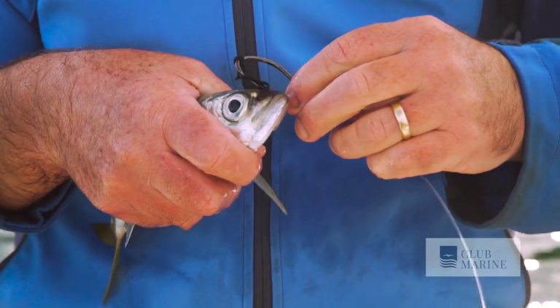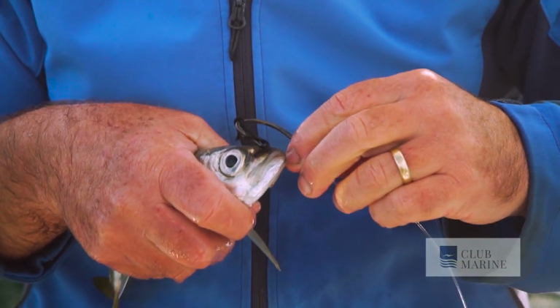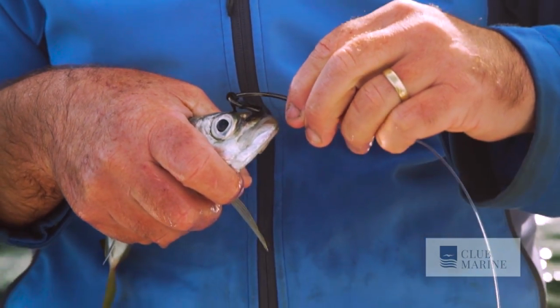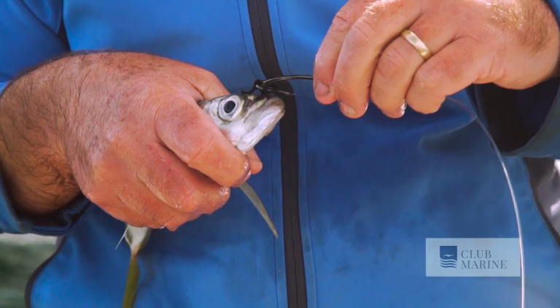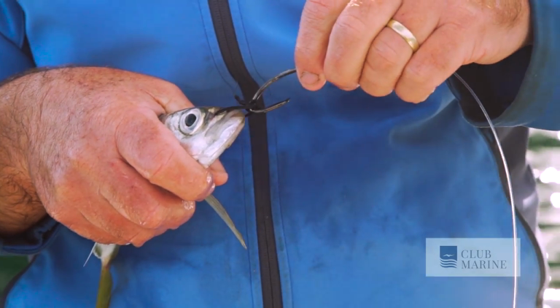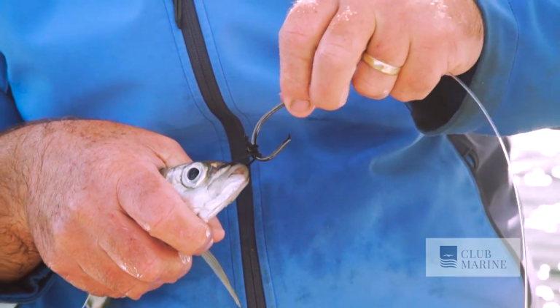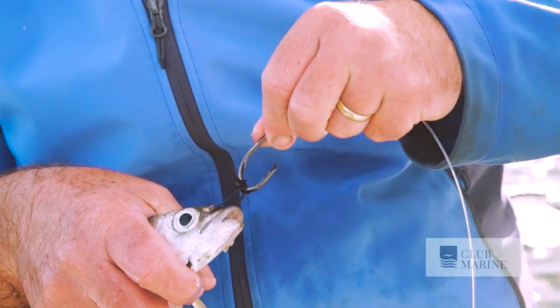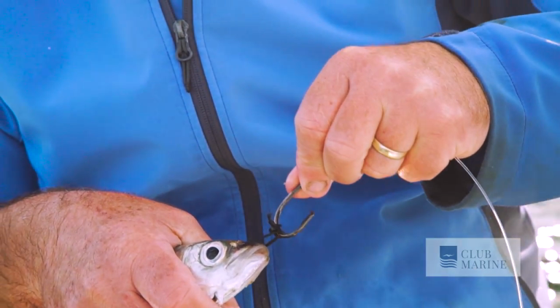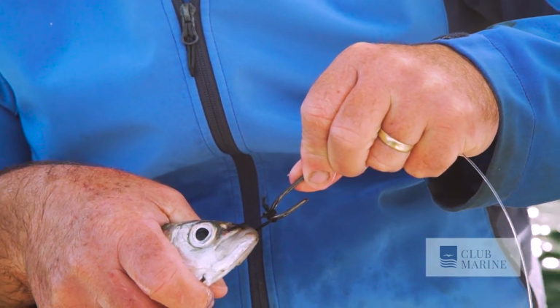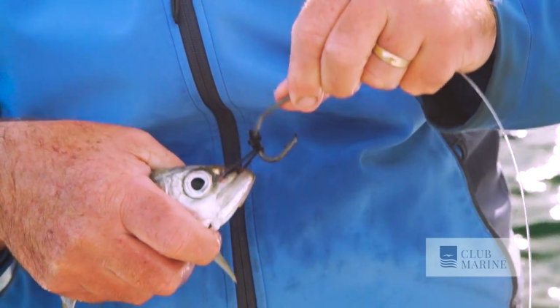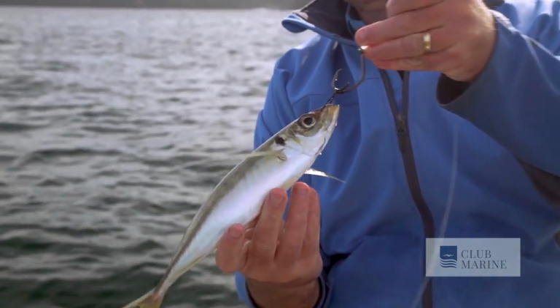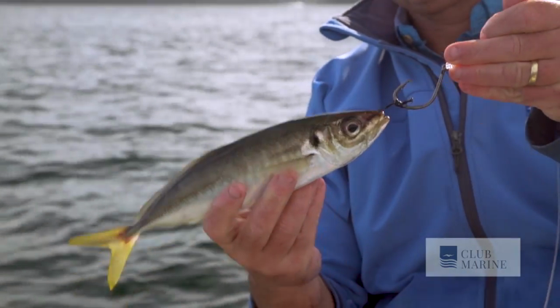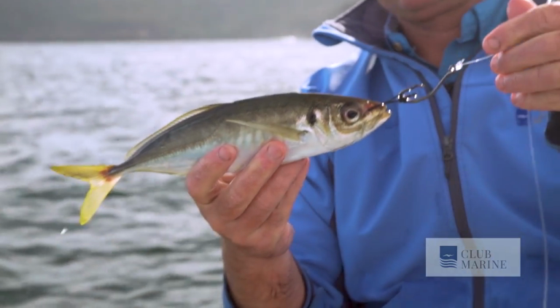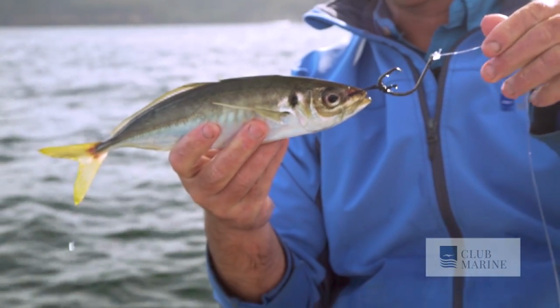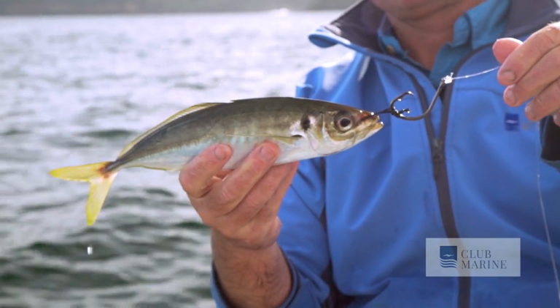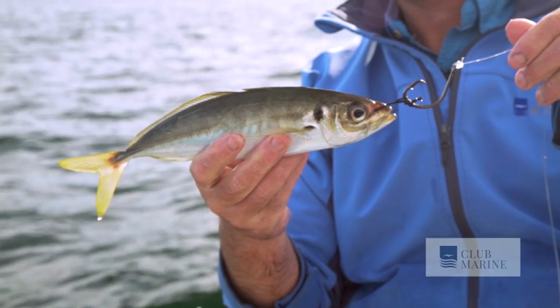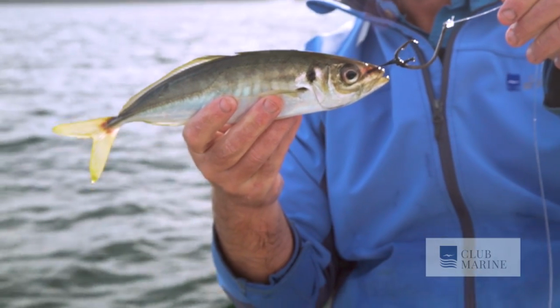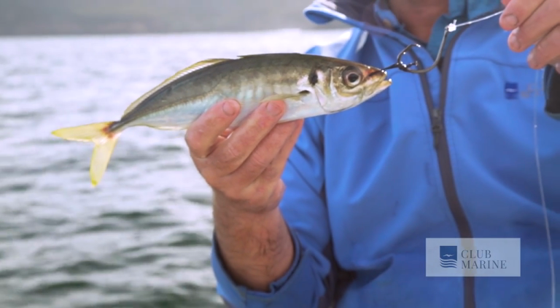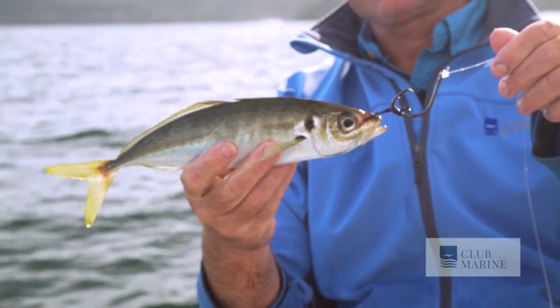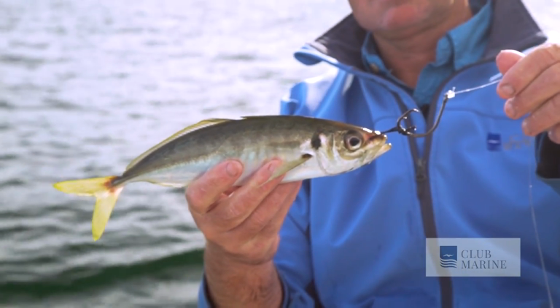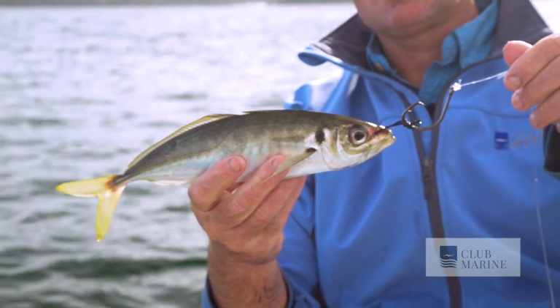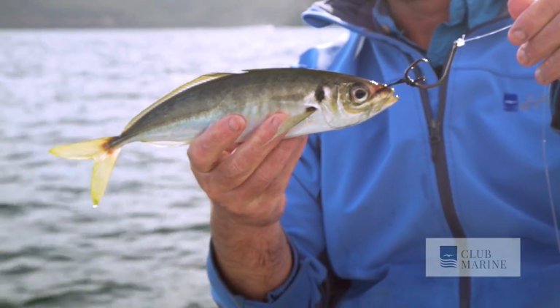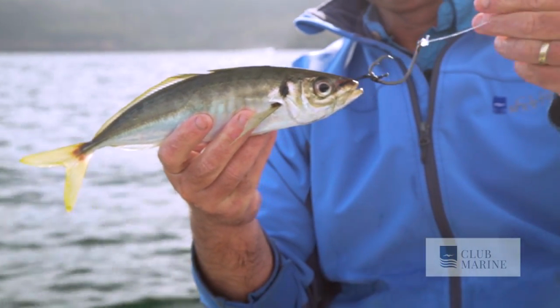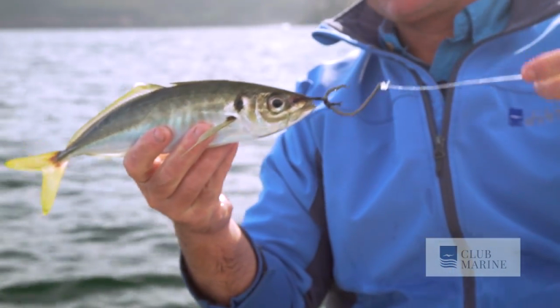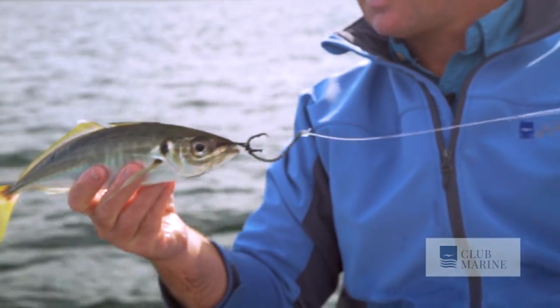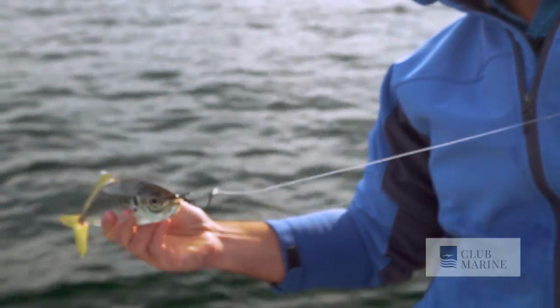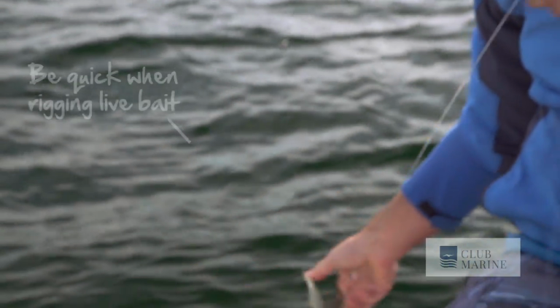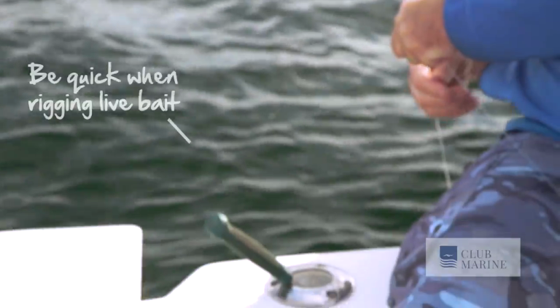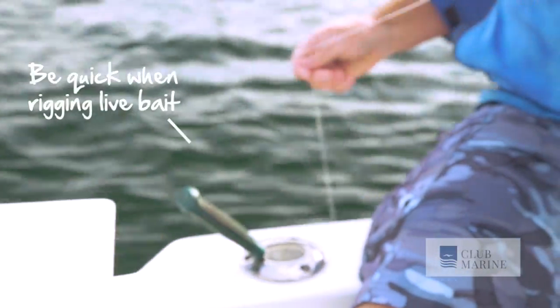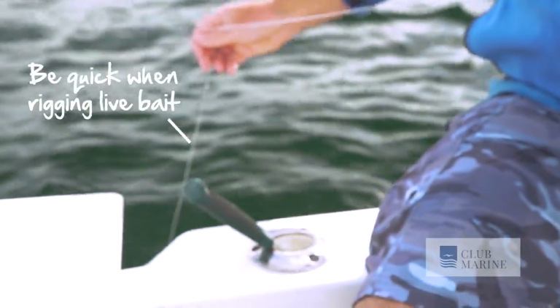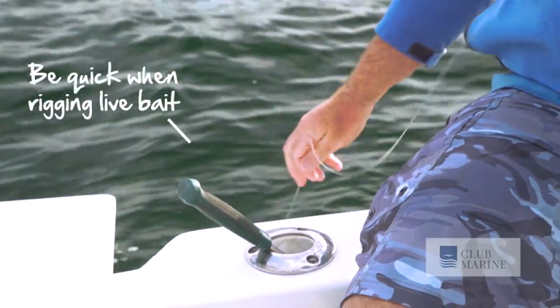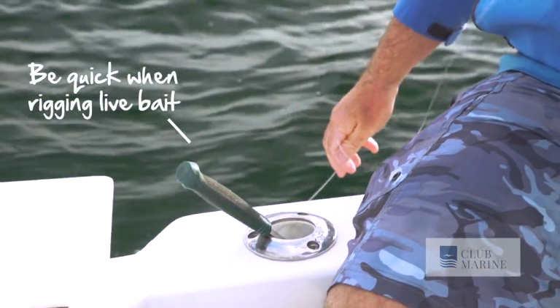And you can see that the fish is quite relaxed through the whole thing. With live baits they'll always try and eat them head first, and then with that circle in the corner of the mouth you can let the predator go, if you want to. So there you go — nice and quick, quite relaxed about it, he's got a free nose ring.